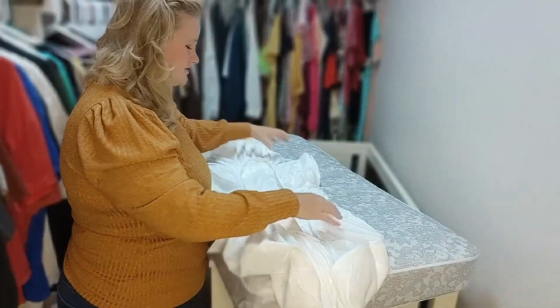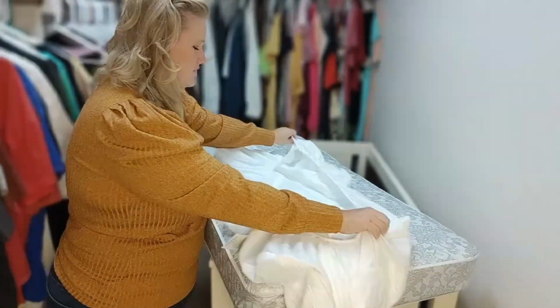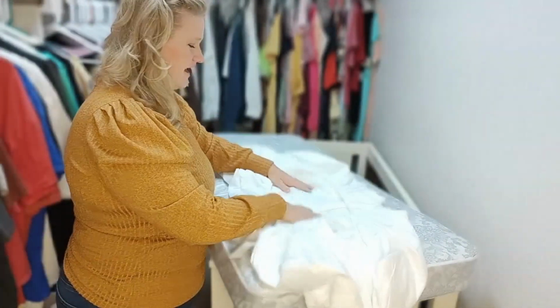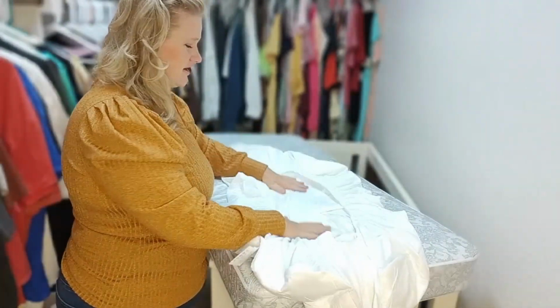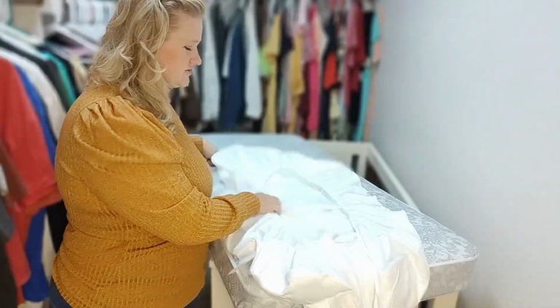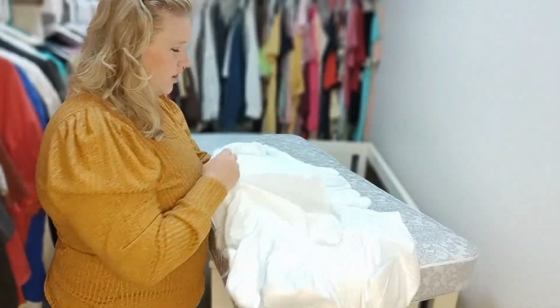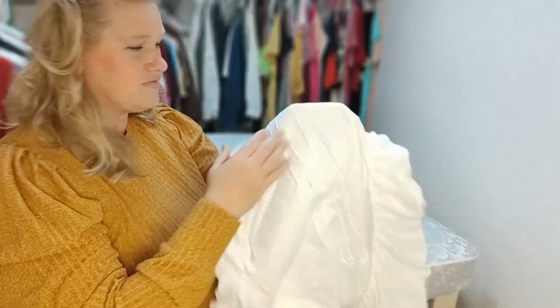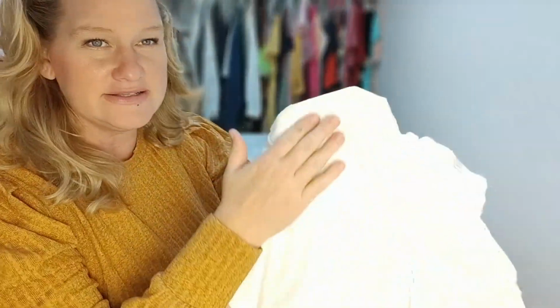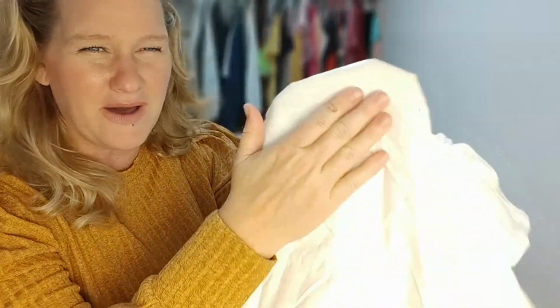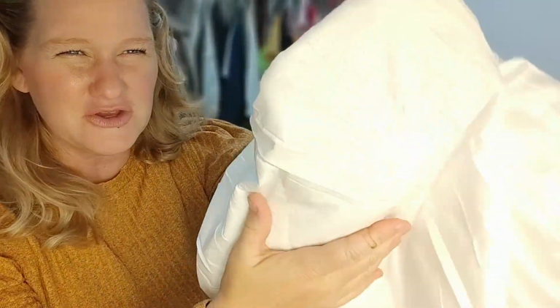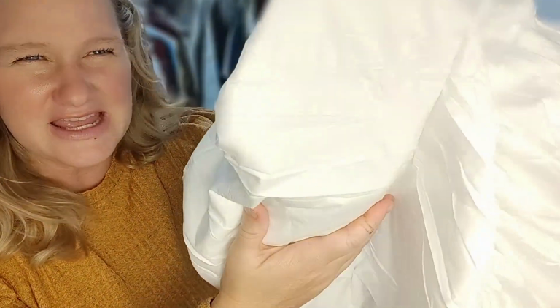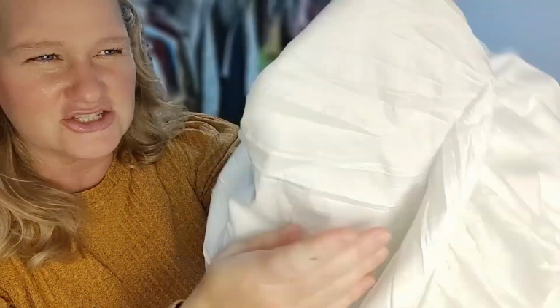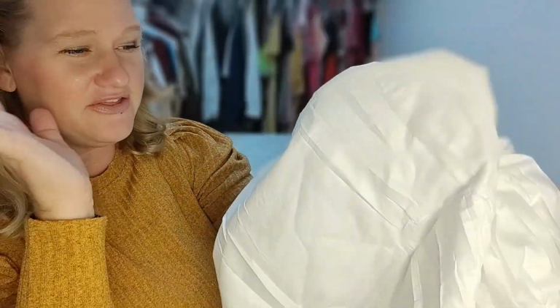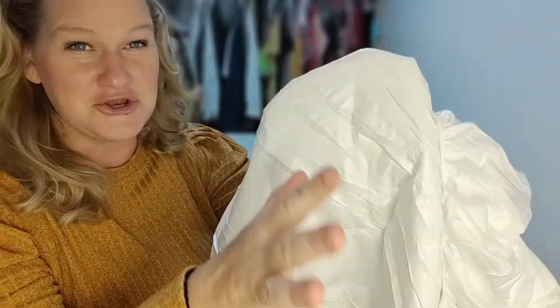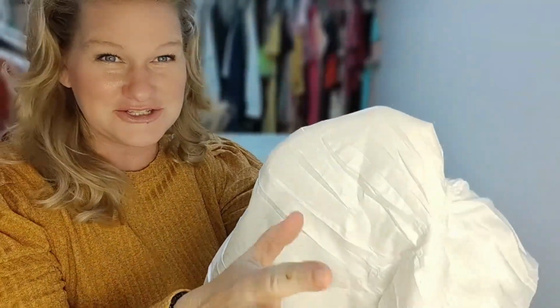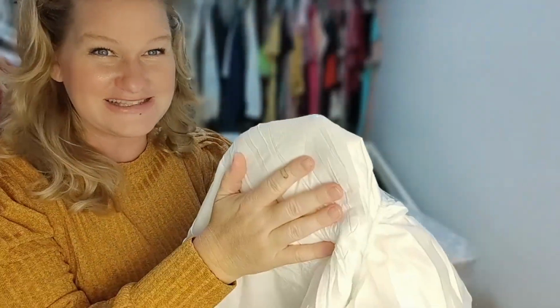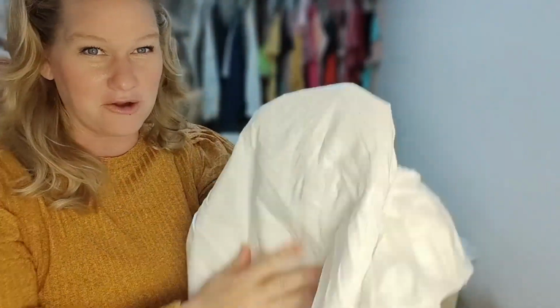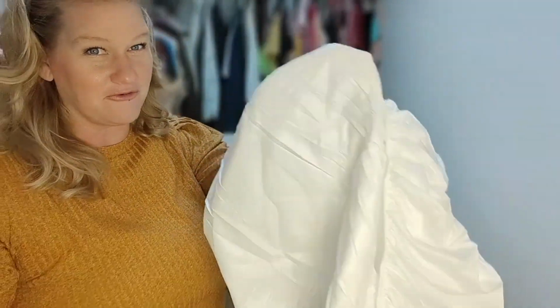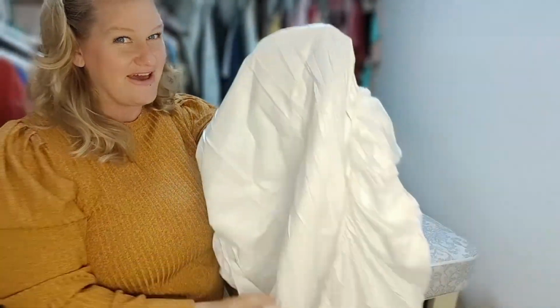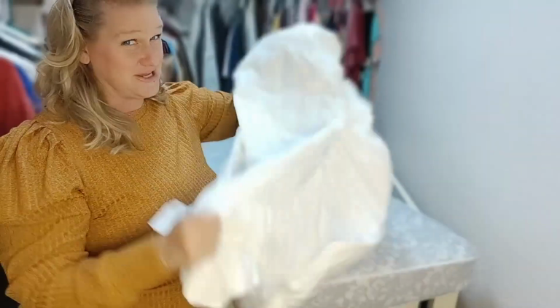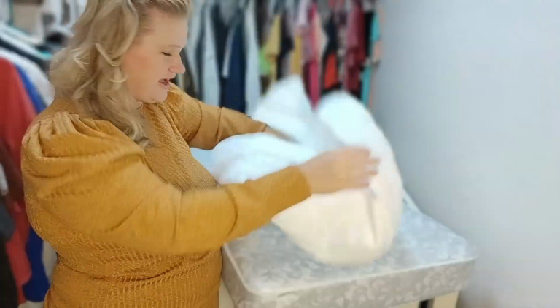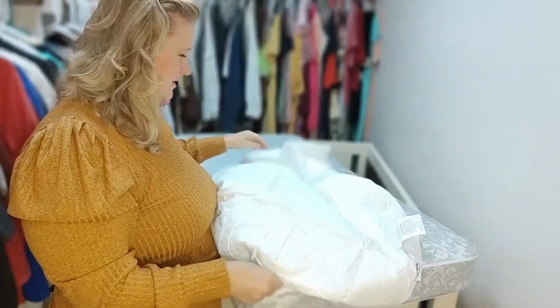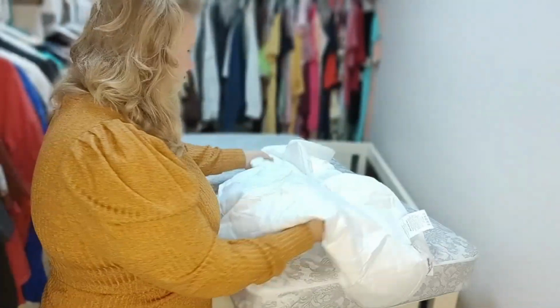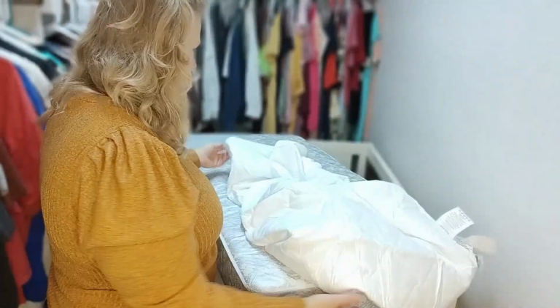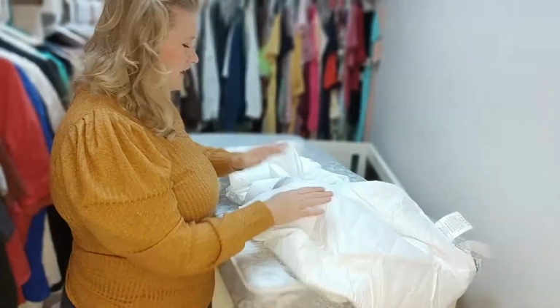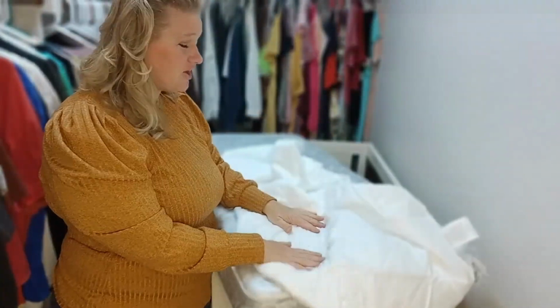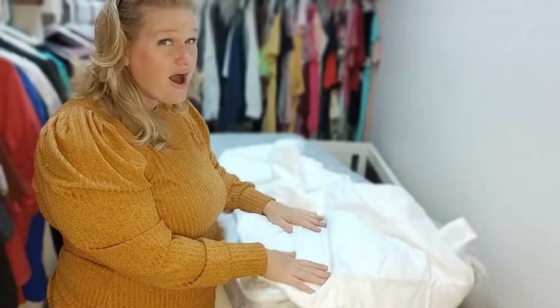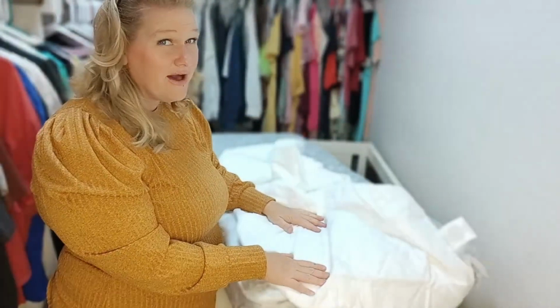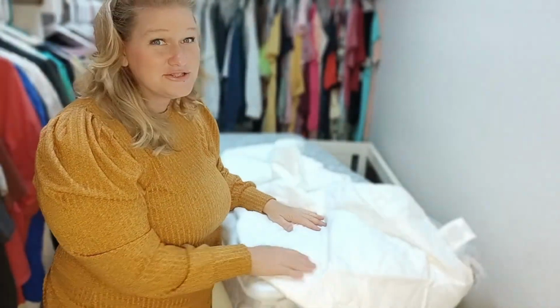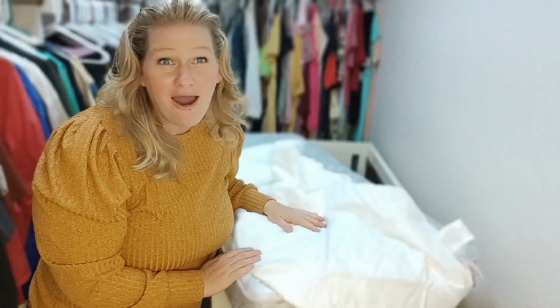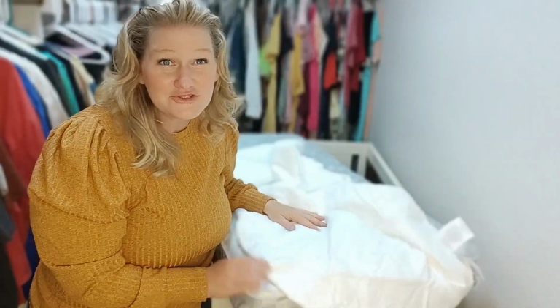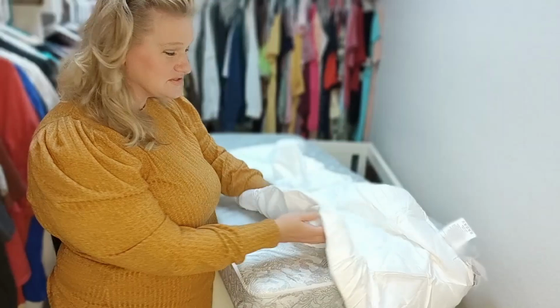So you can hear that right there. The waterproof liner is on the bottom — you can see it, it's shiny. There is no question, this is waterproof. That is essential. But the top, the top is so soft.